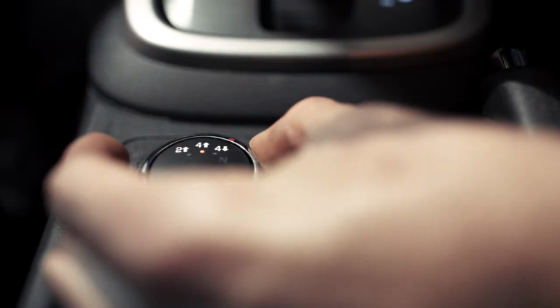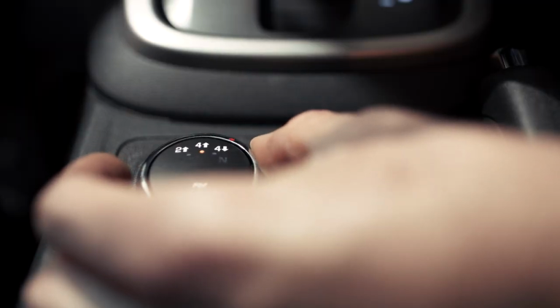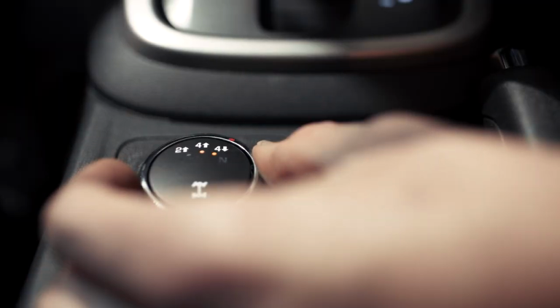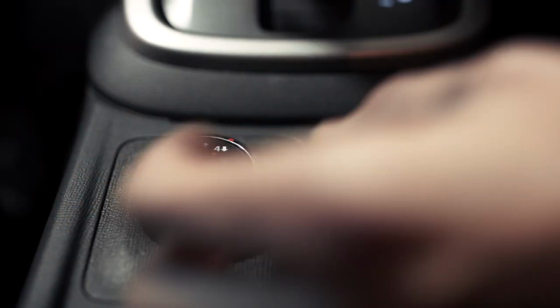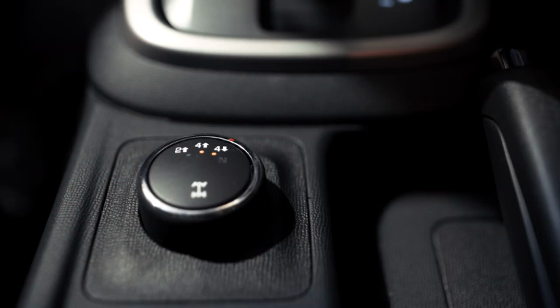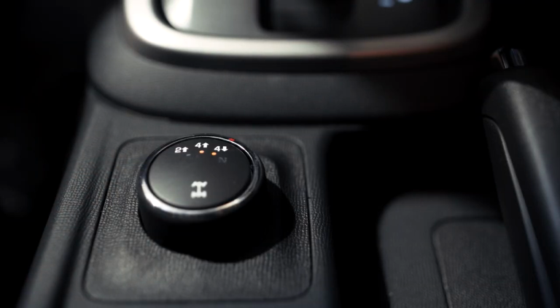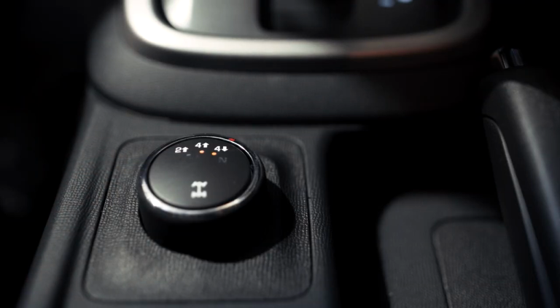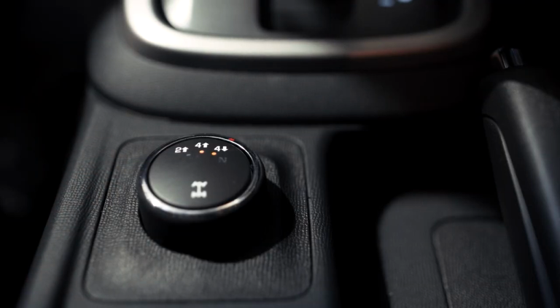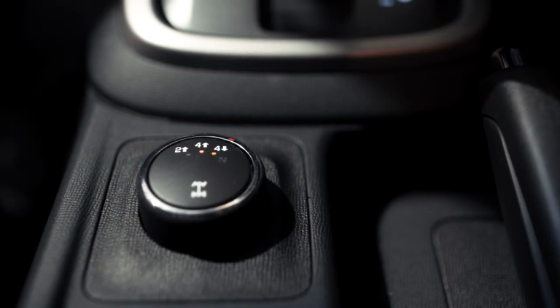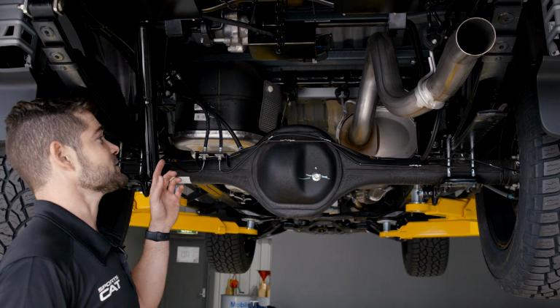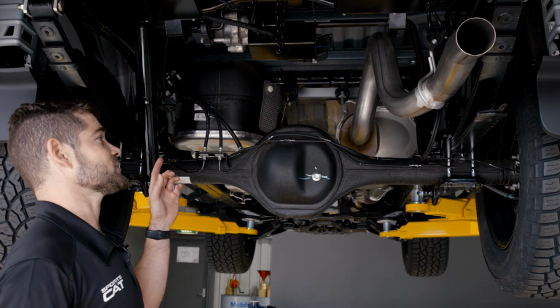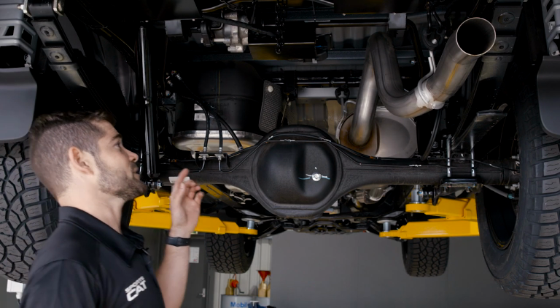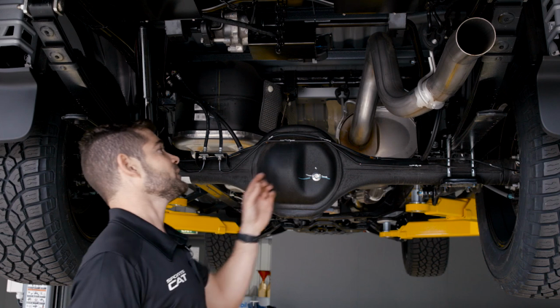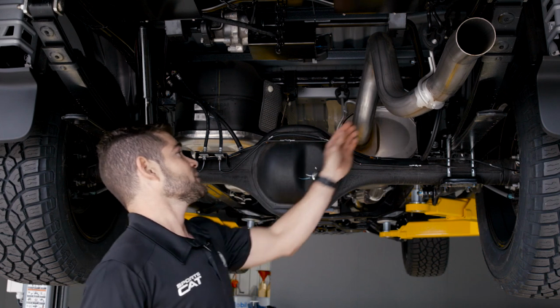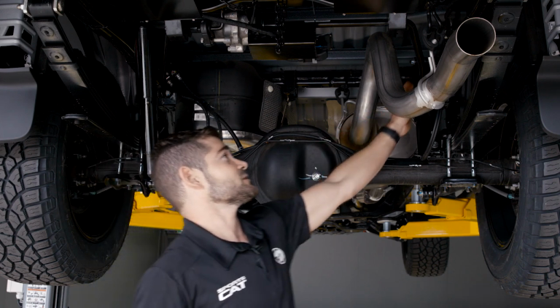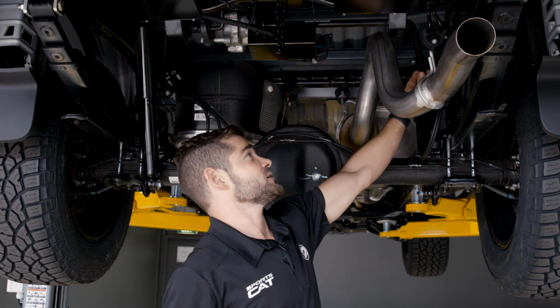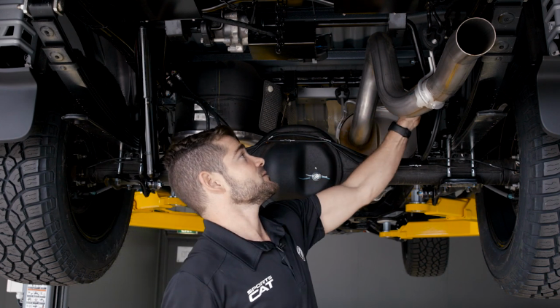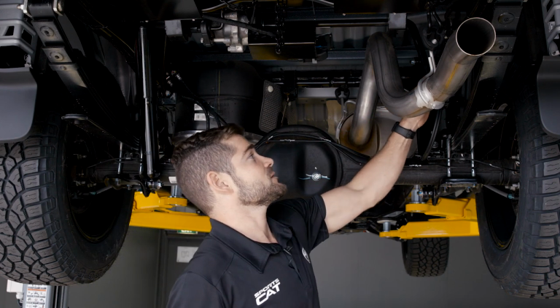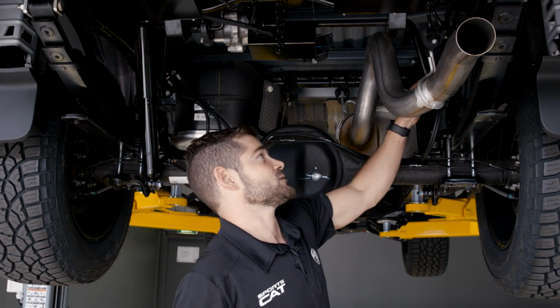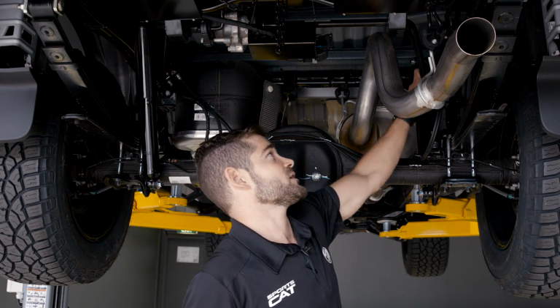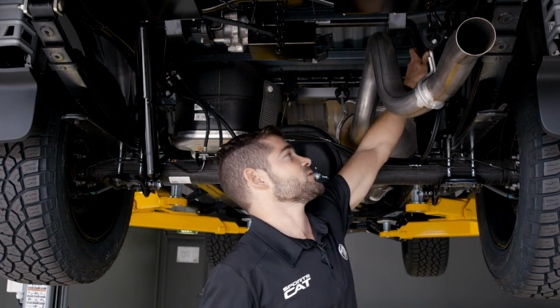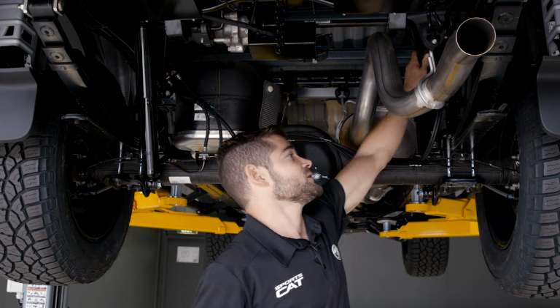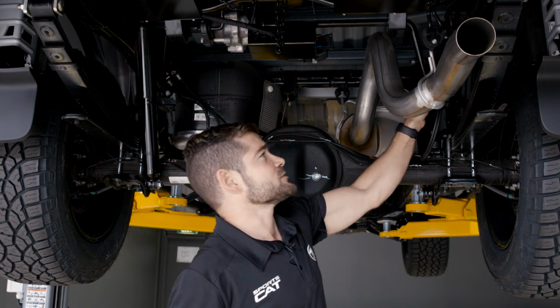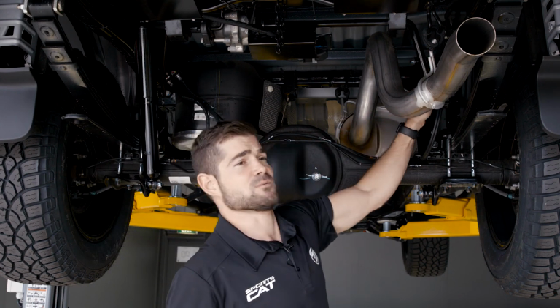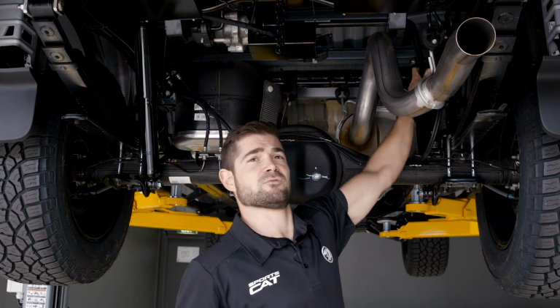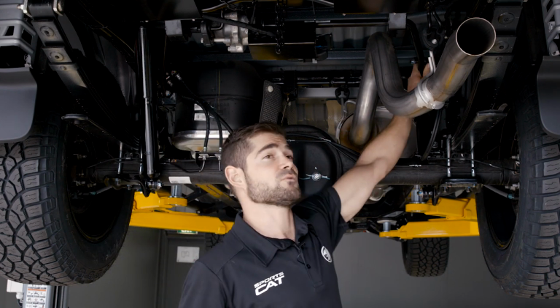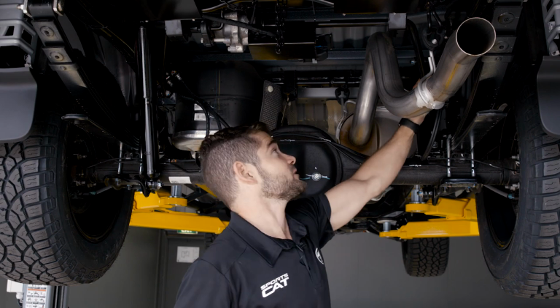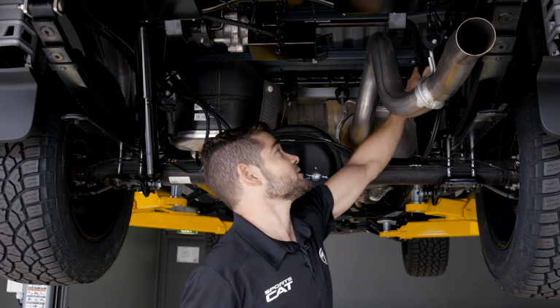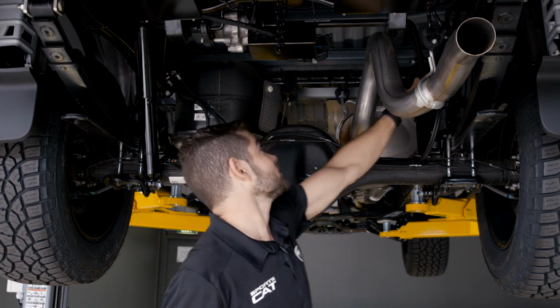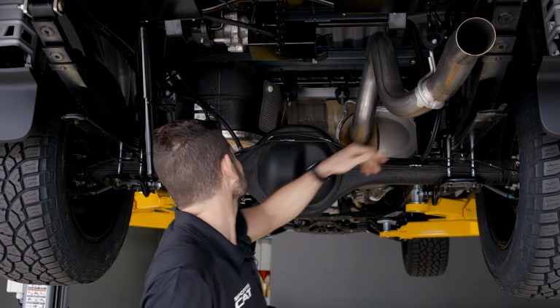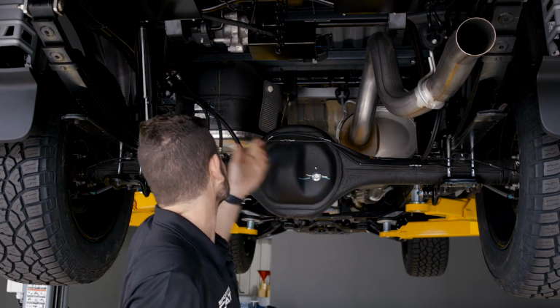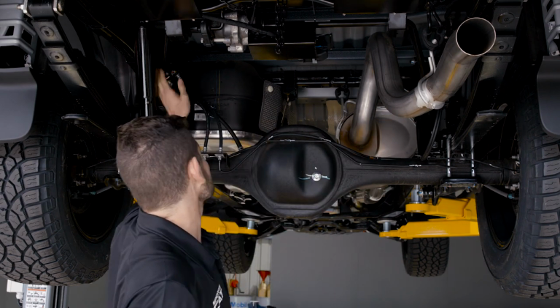Now we have the car shifting into four wheel drive low. The disconnecting sway bar is actually disconnected, so you can see the right hand side is free to move, whereas the left hand side is fixed by the drop link.